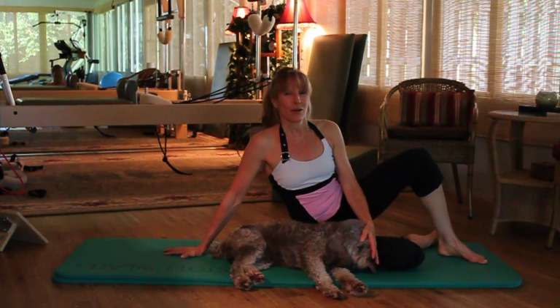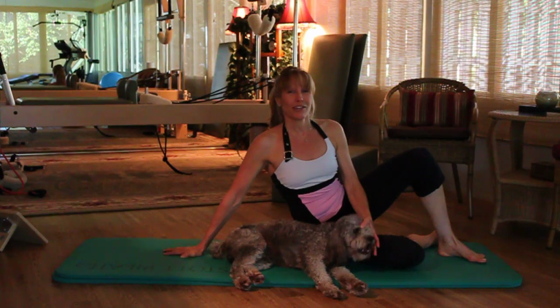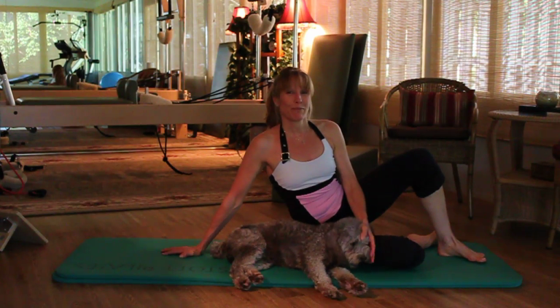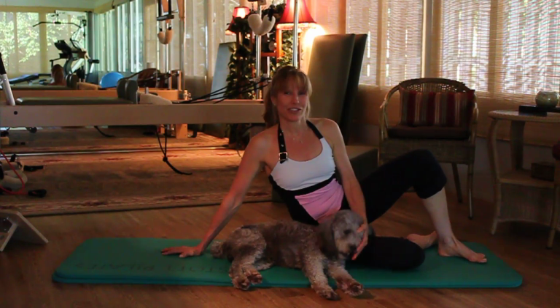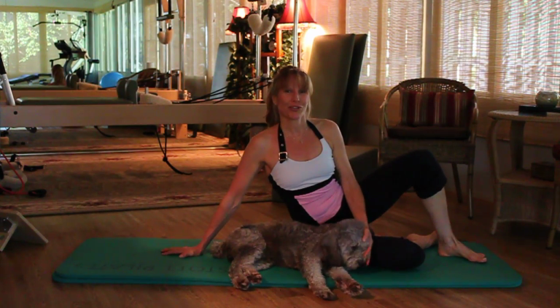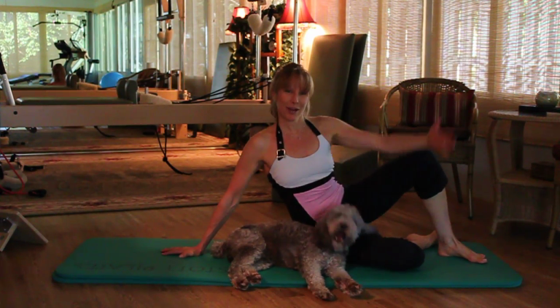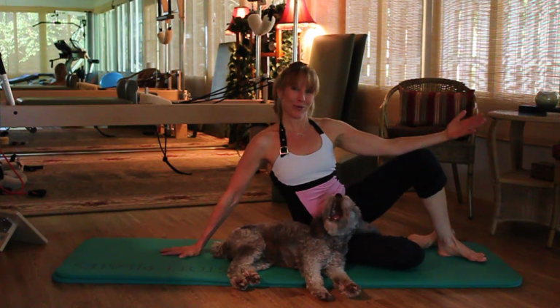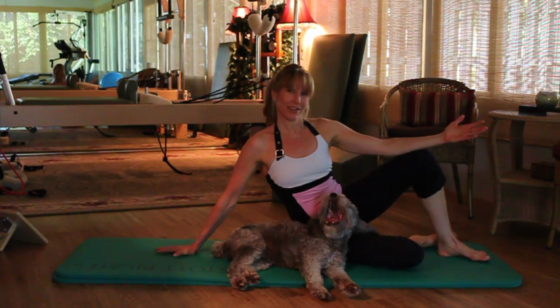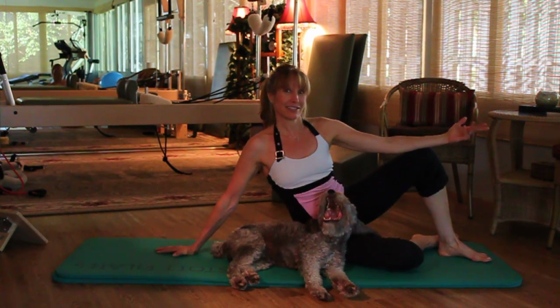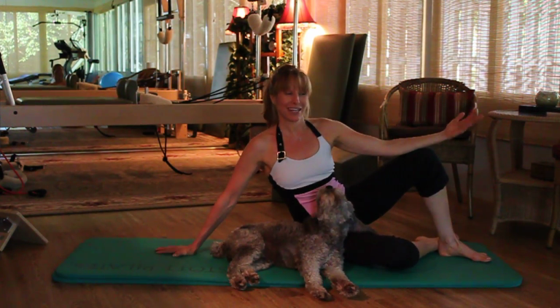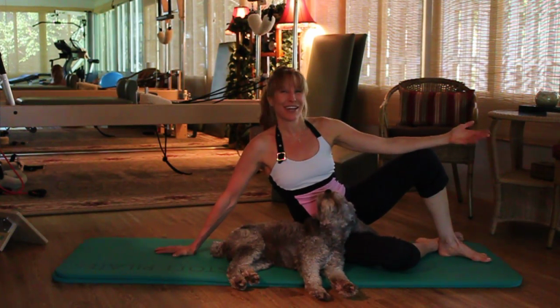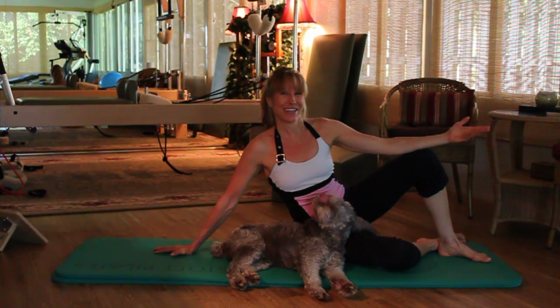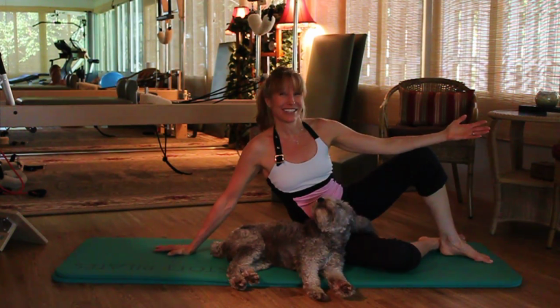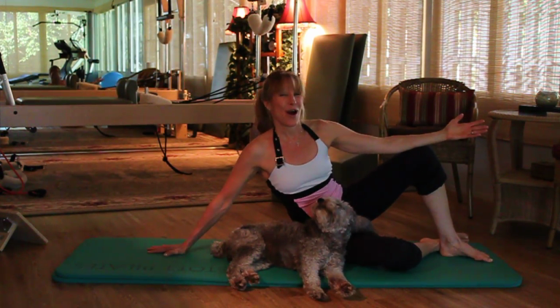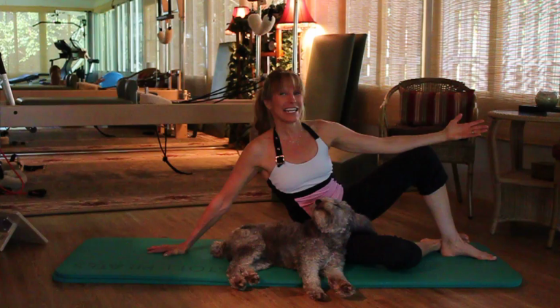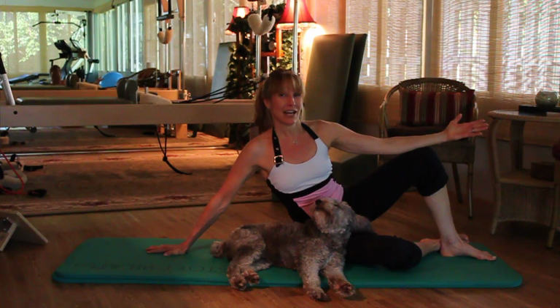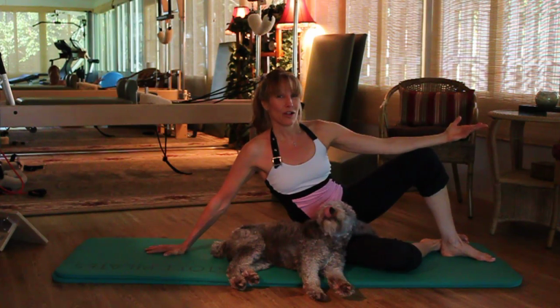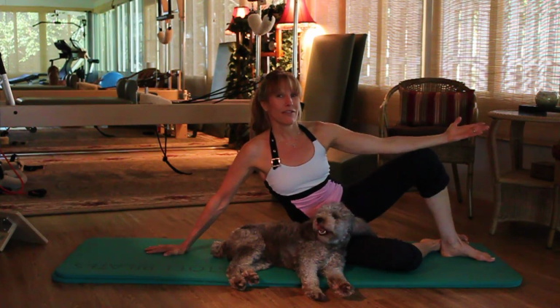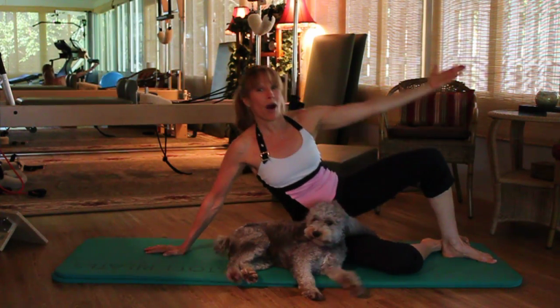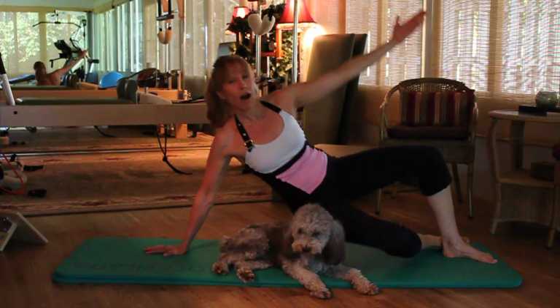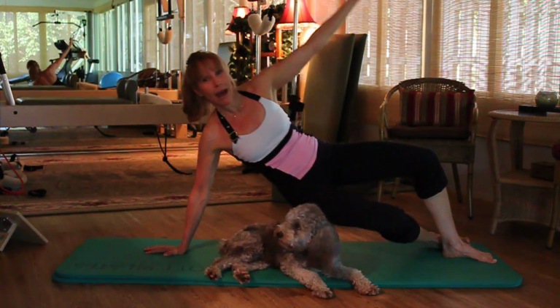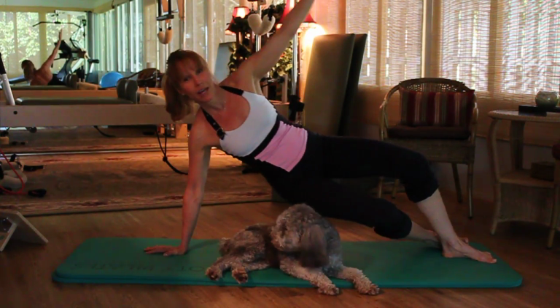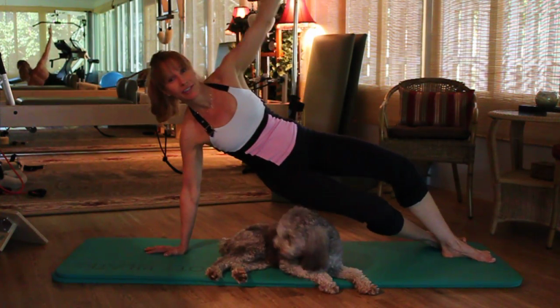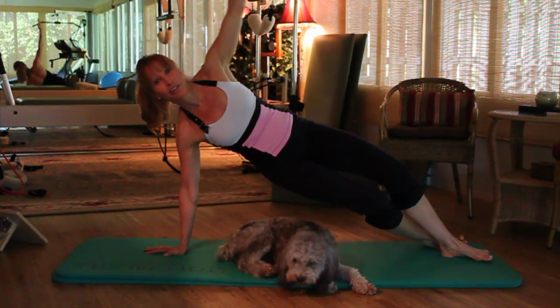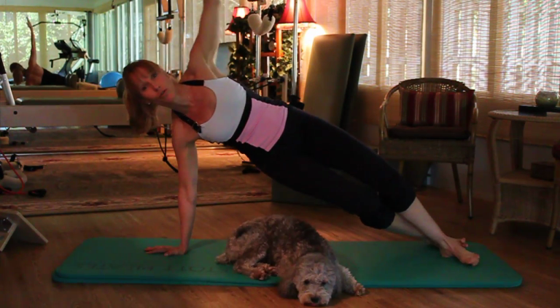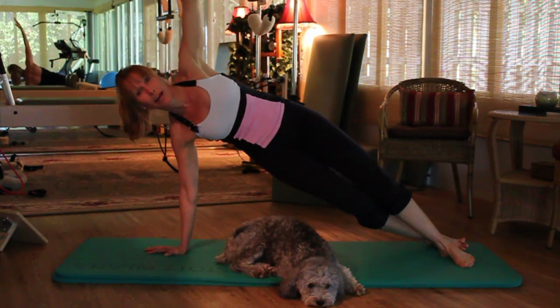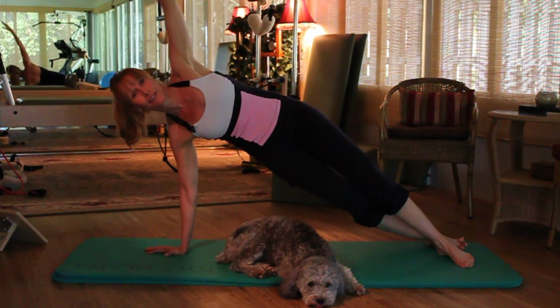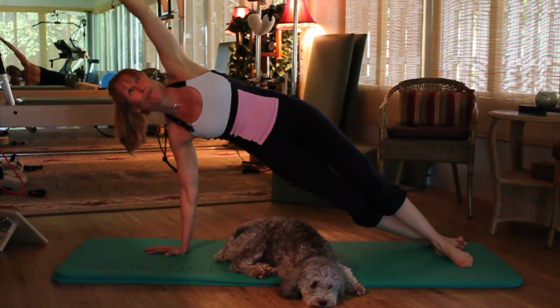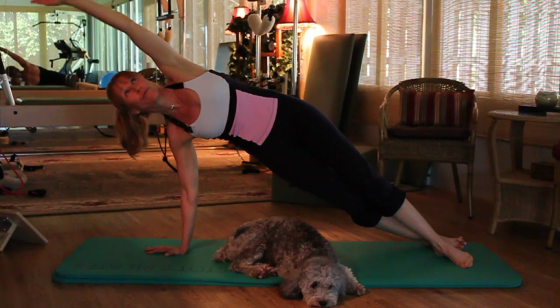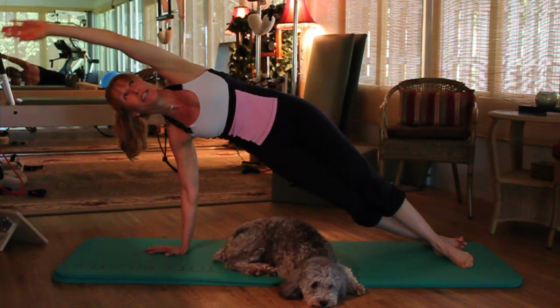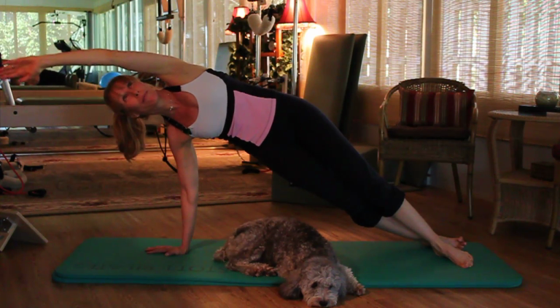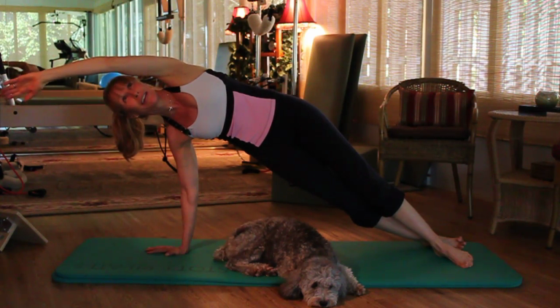We're going to assume a position called Striker Pose — this is the beginning of the exercise. On the inhale, lift the body off the mat so that you stack the shoulder directly on top of the wrist, reaching the arm by the ear.